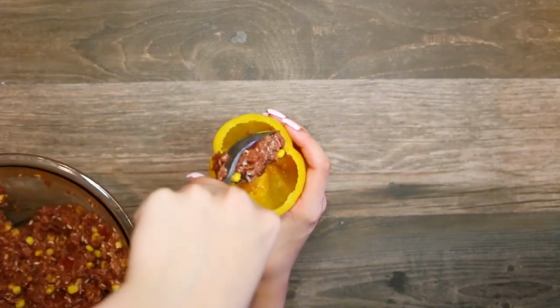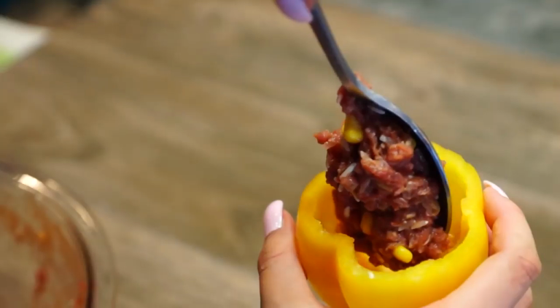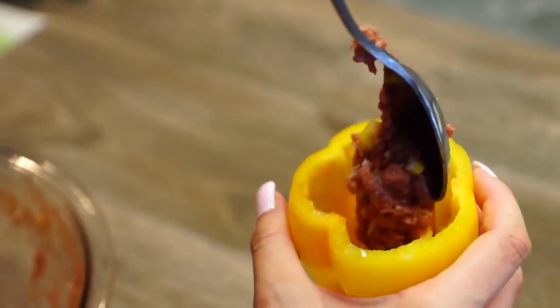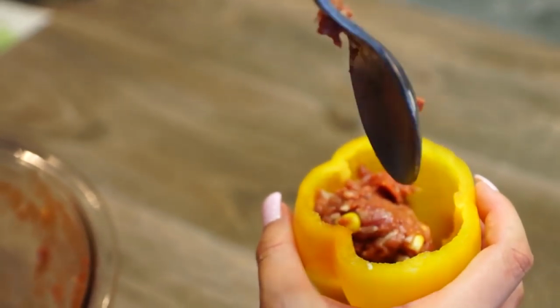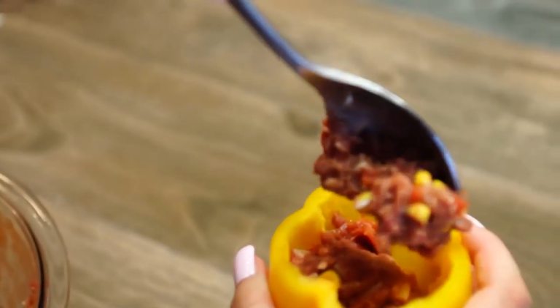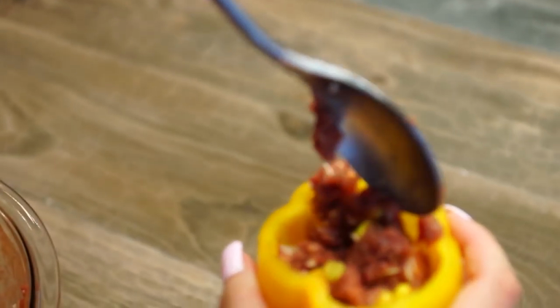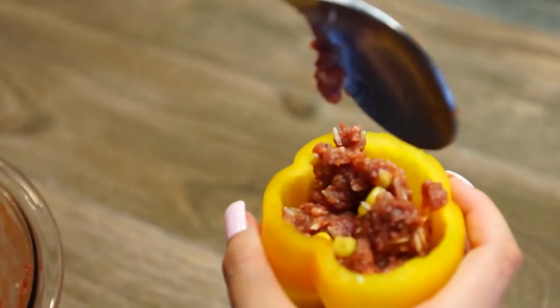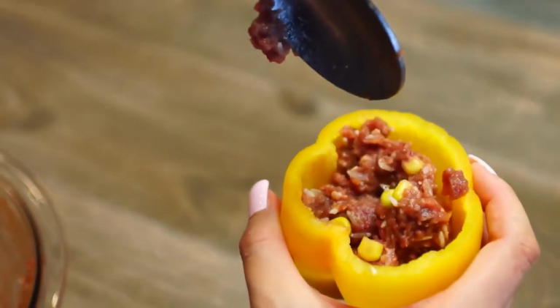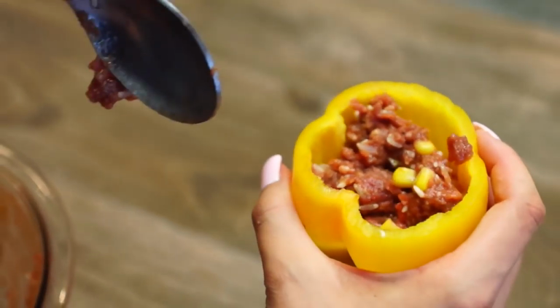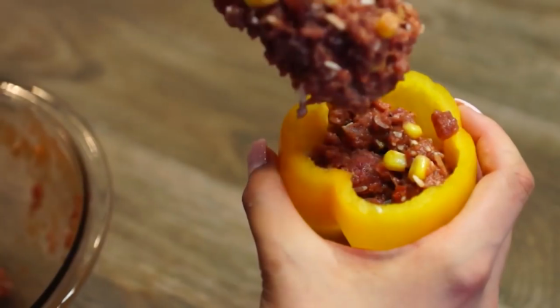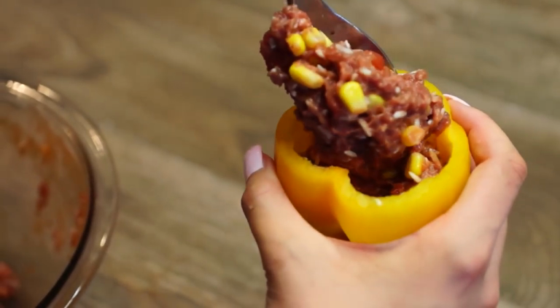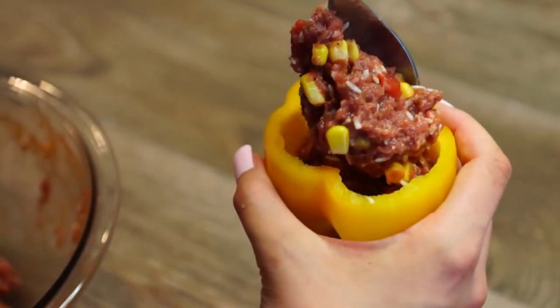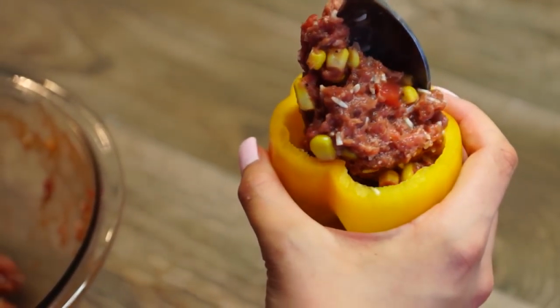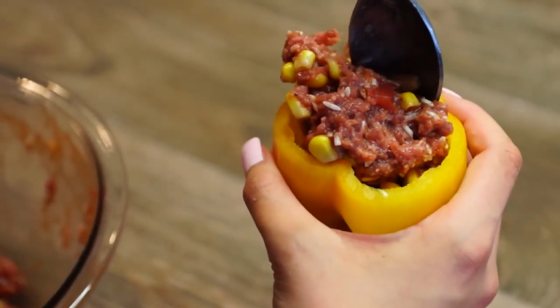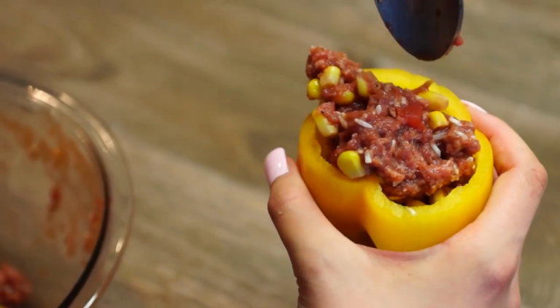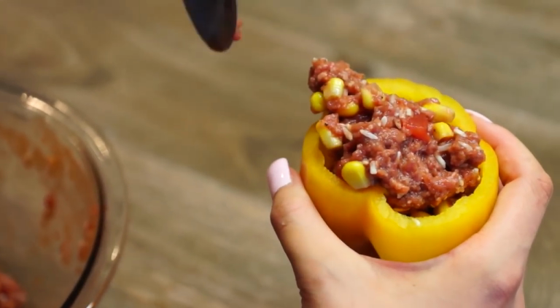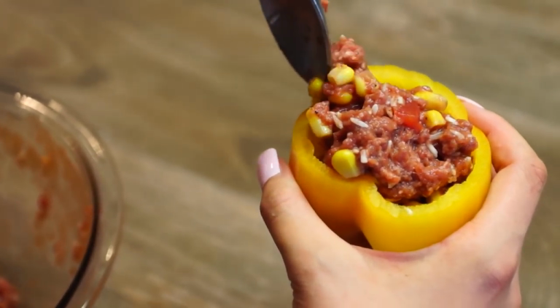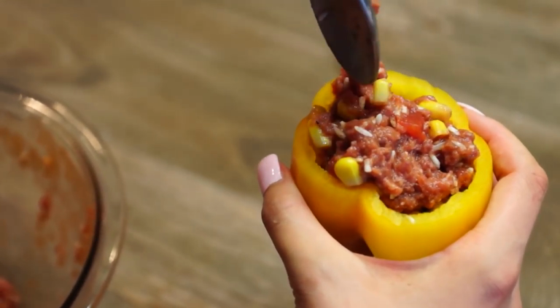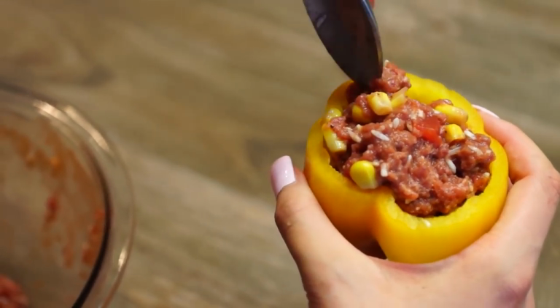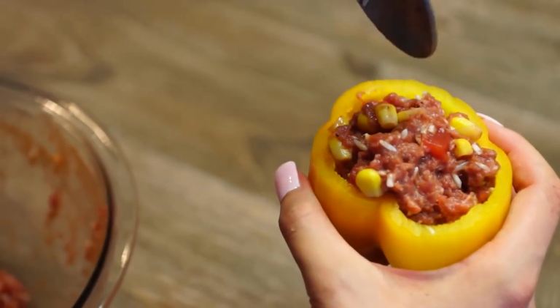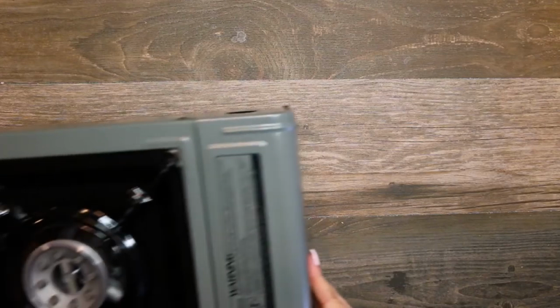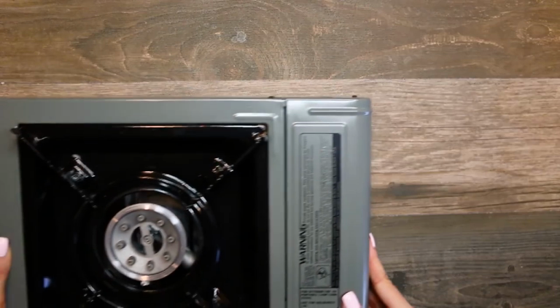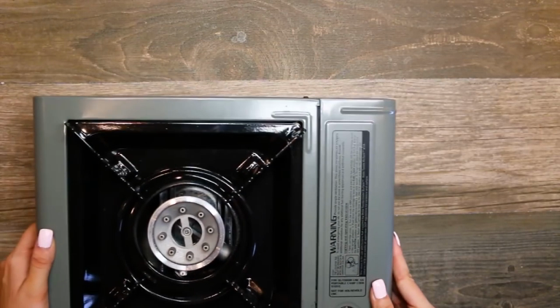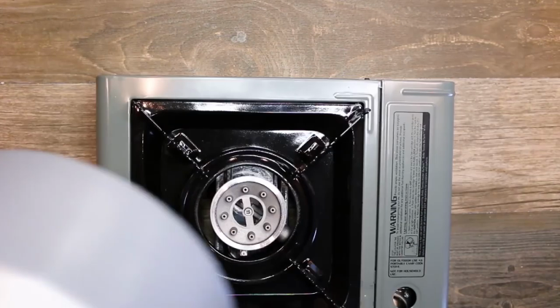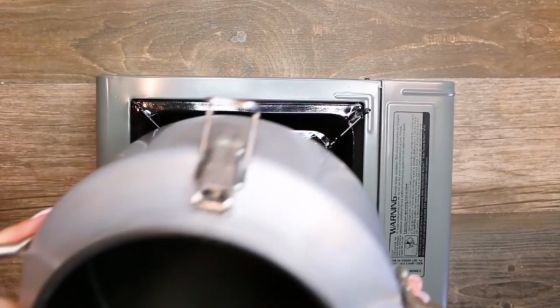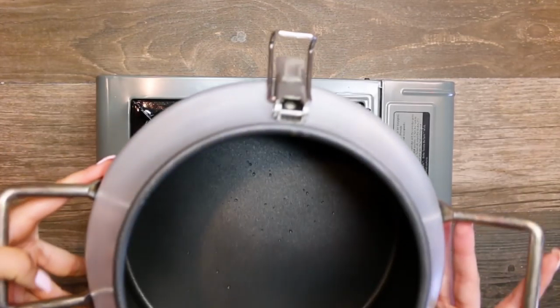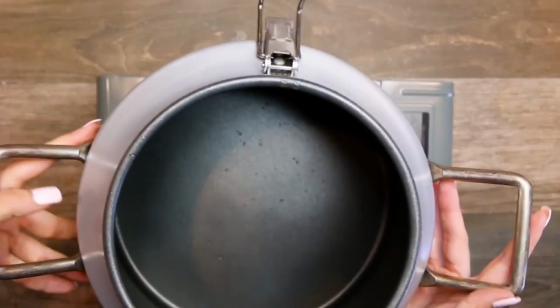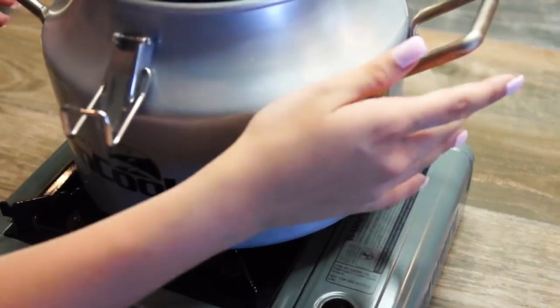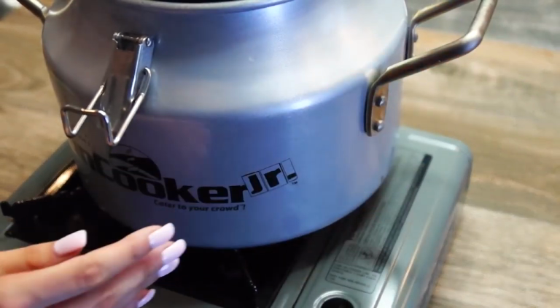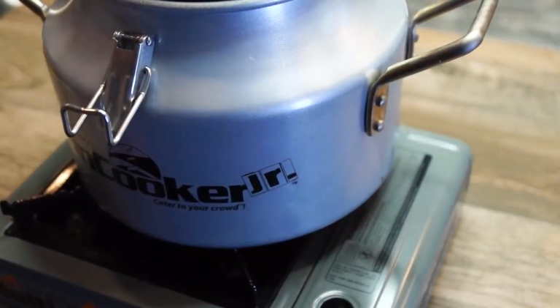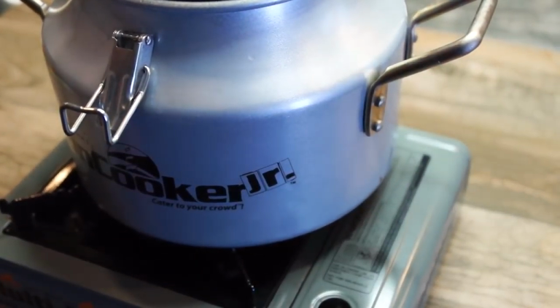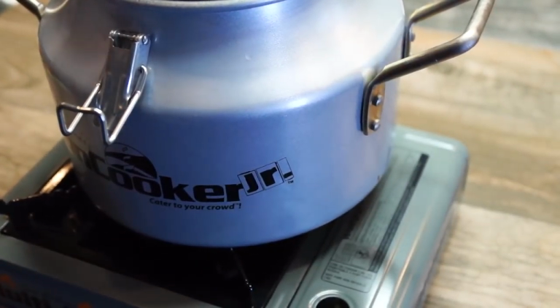I love Axis meat because it's not gamey, so this could be a really good meal to introduce someone to hunting and to wild game. Plus it's a kid friendly meal.